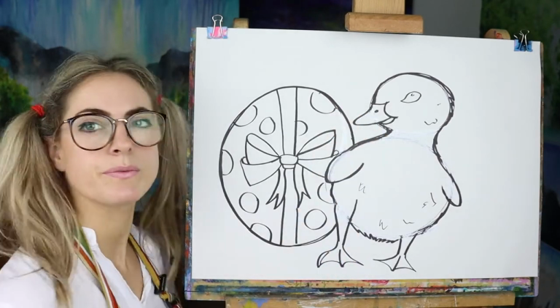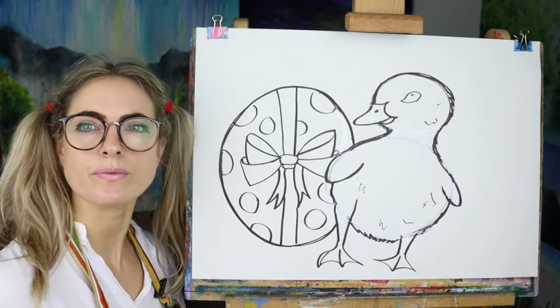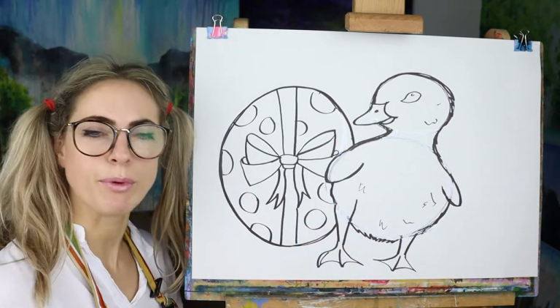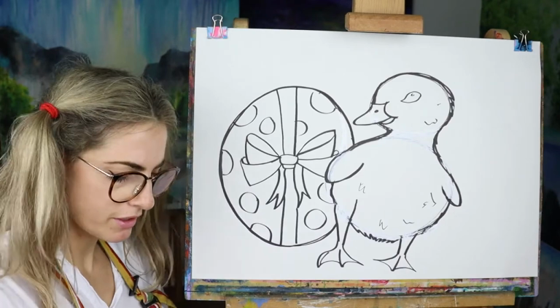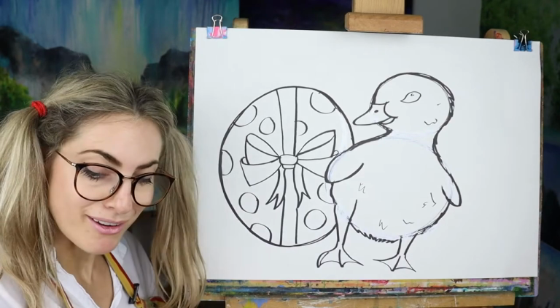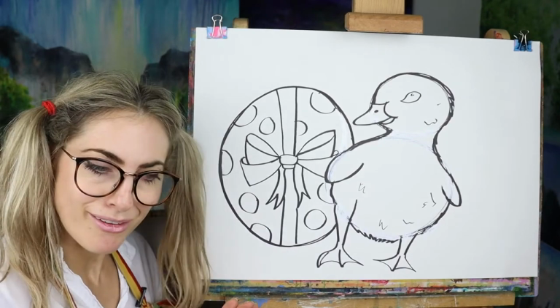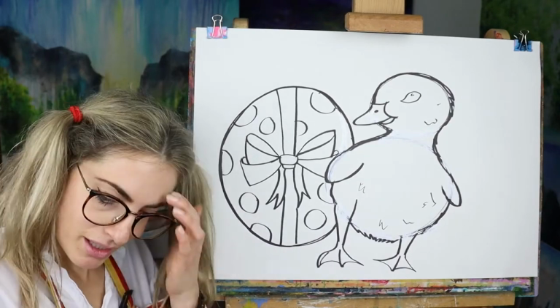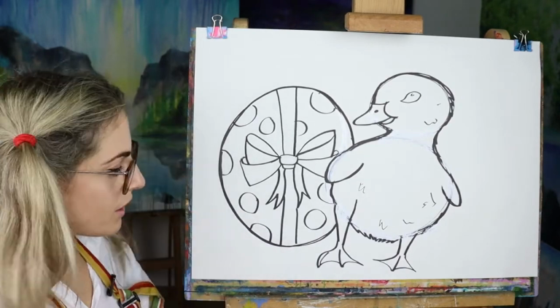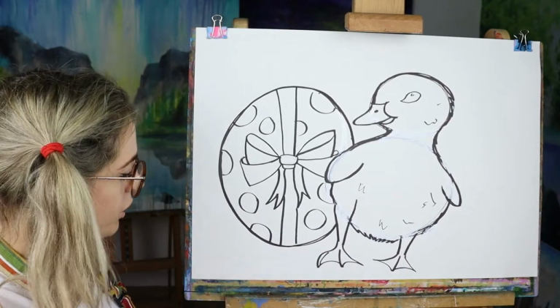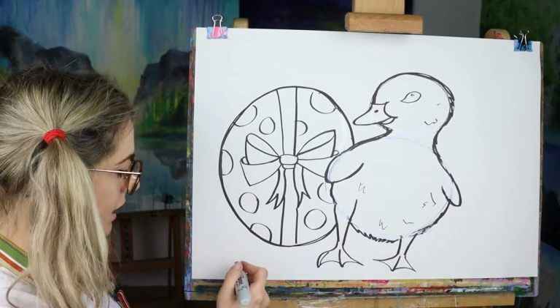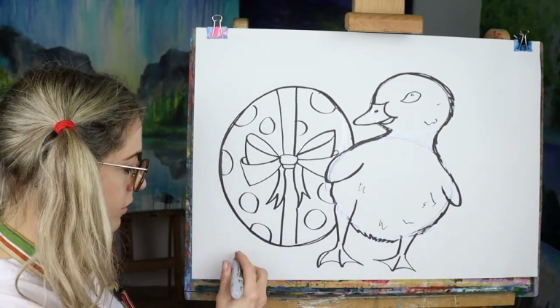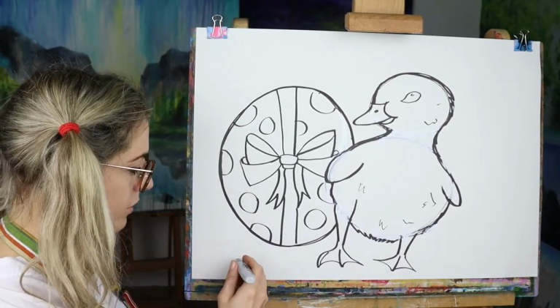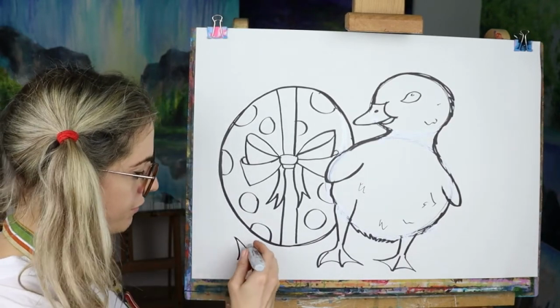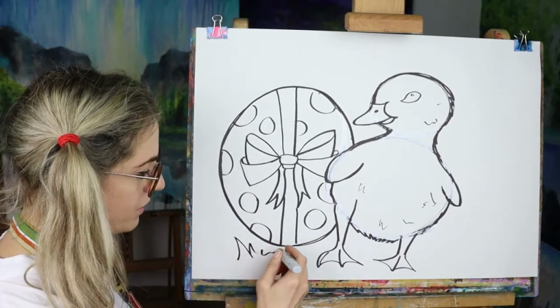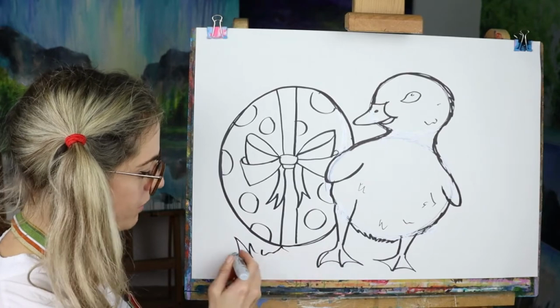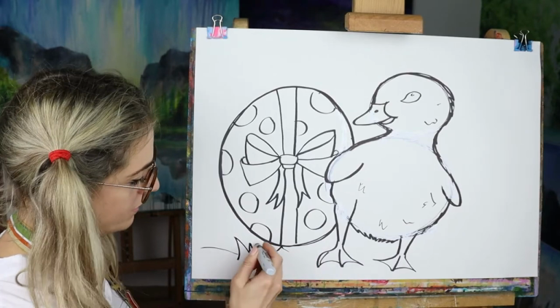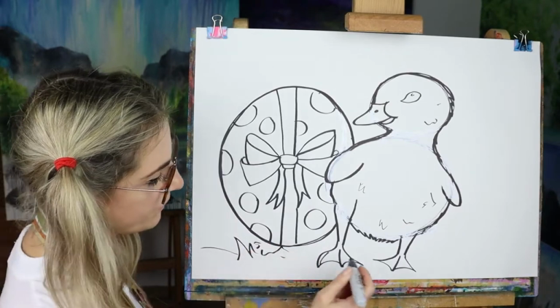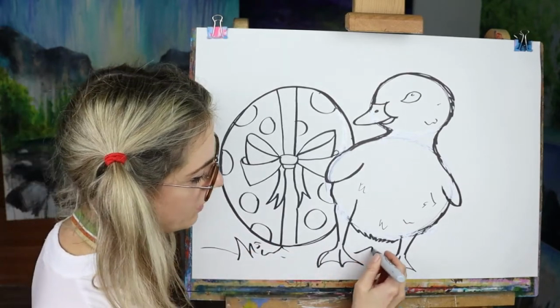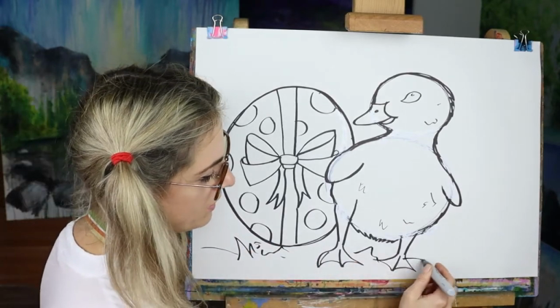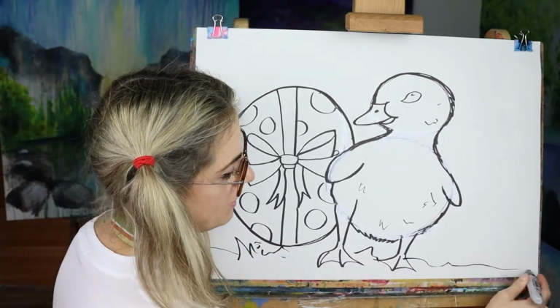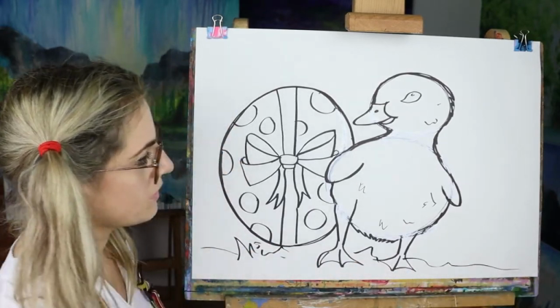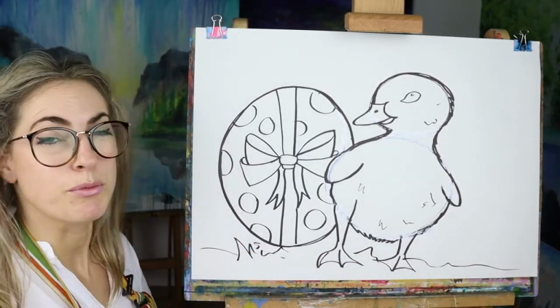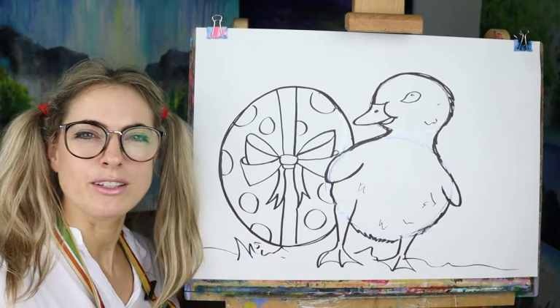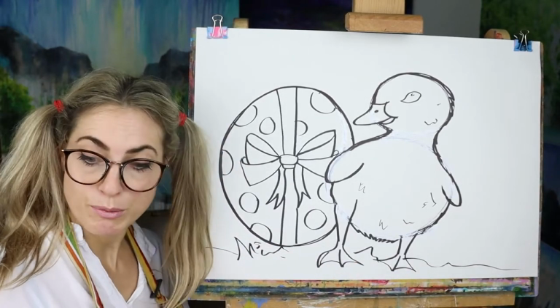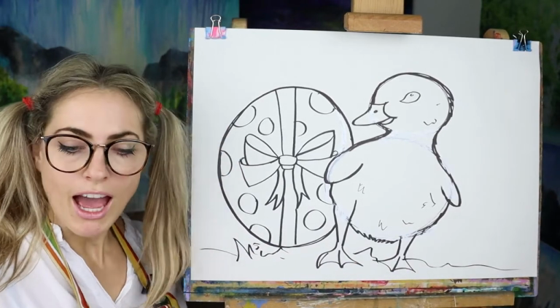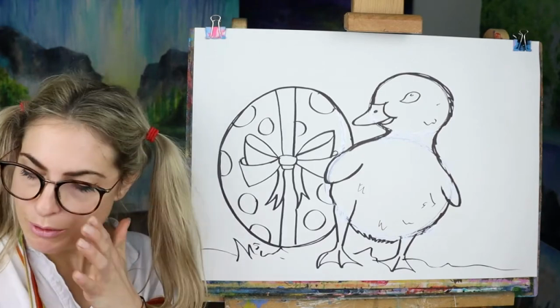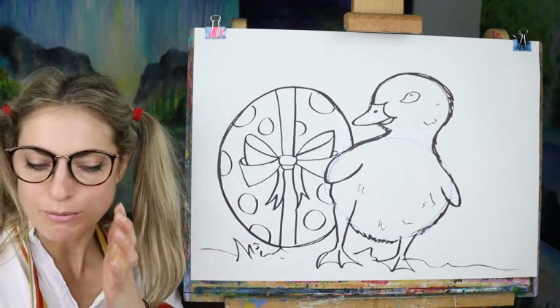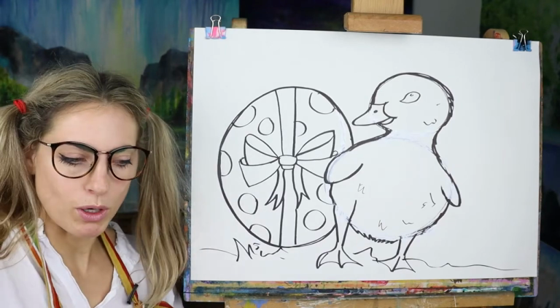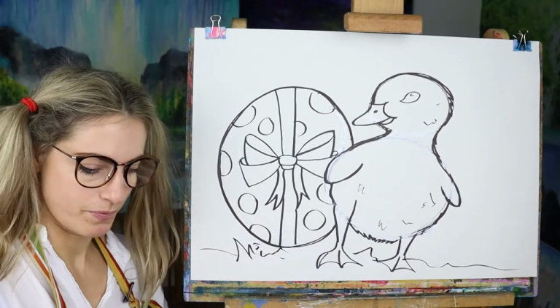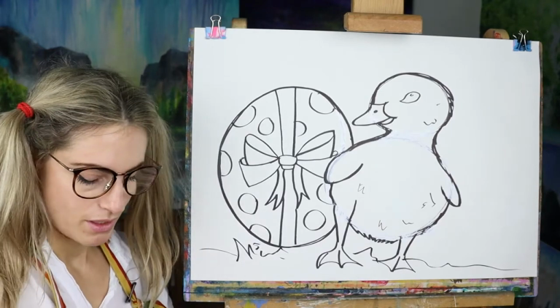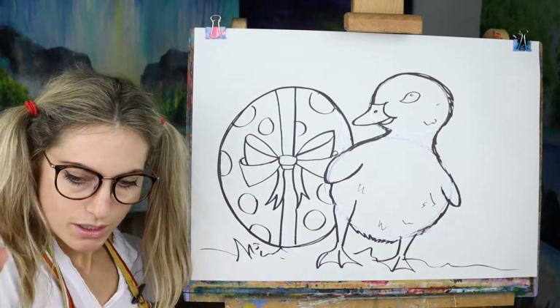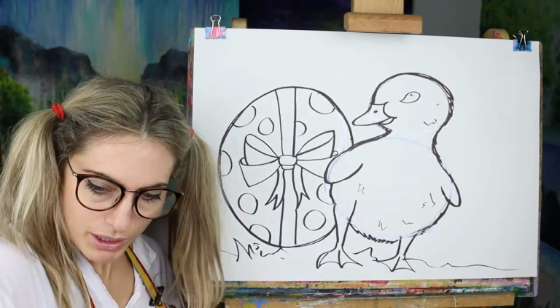So that's better, isn't it? You can put some daisies on the floor, some flowers, but I'm going to put some grass. You don't really have to put anything to be honest. And I'm going to paint my little one.